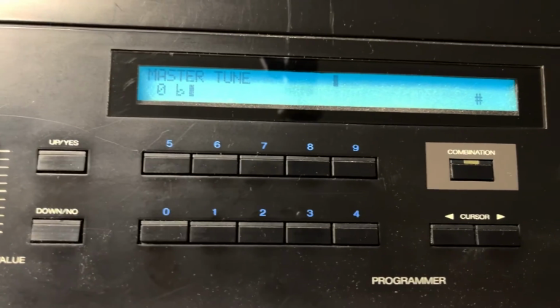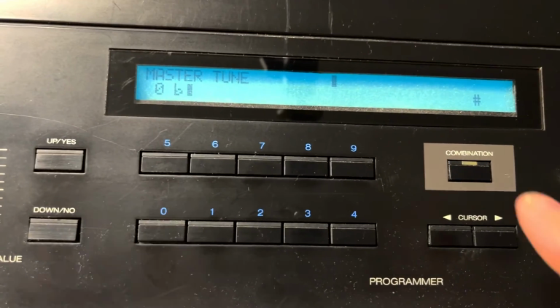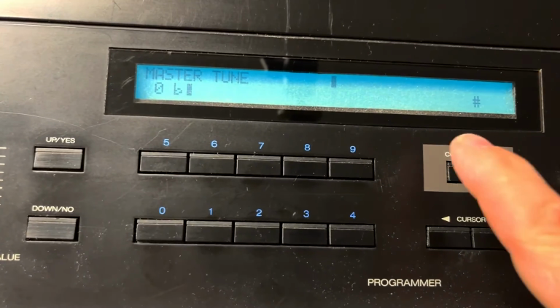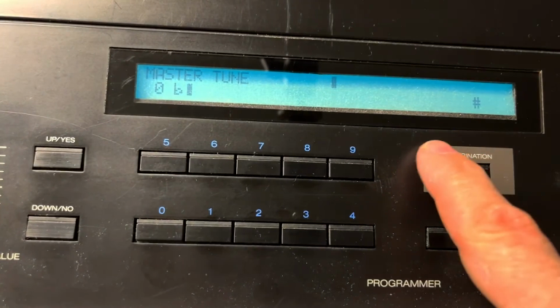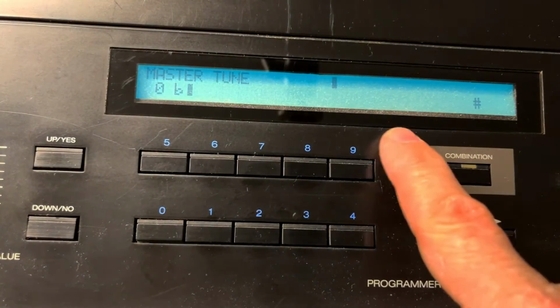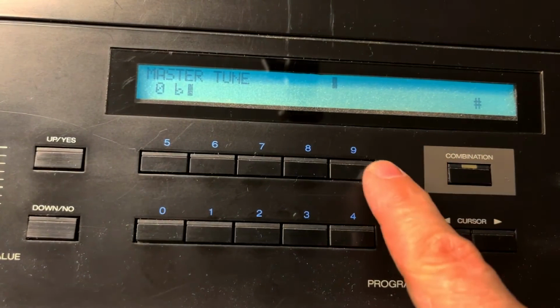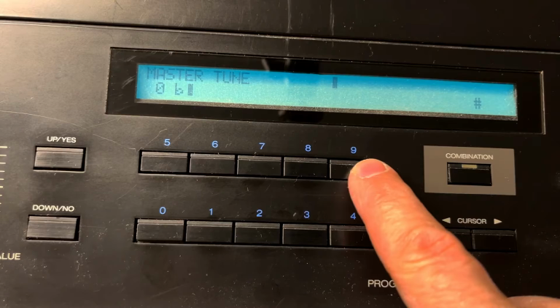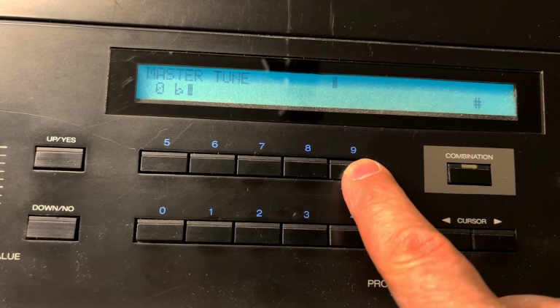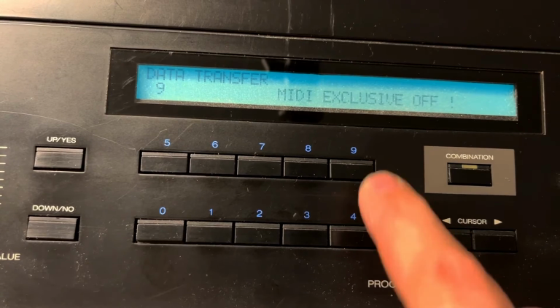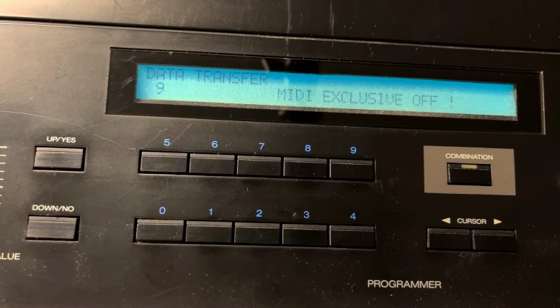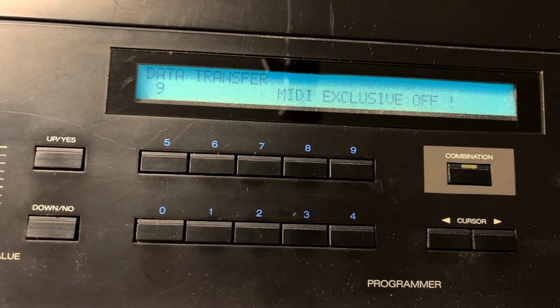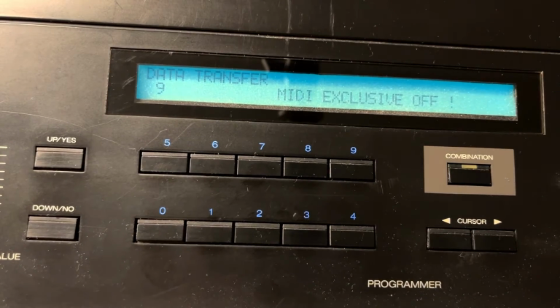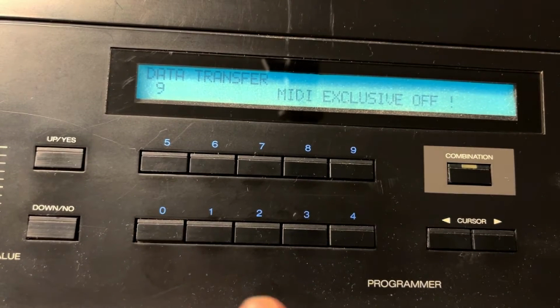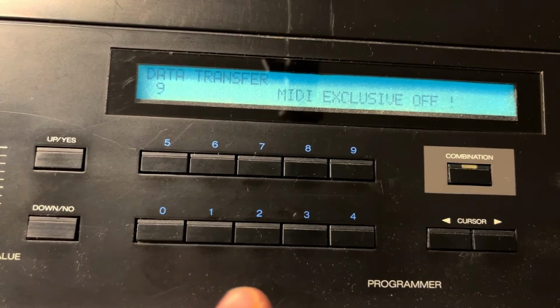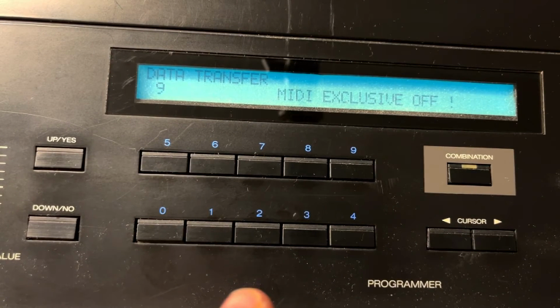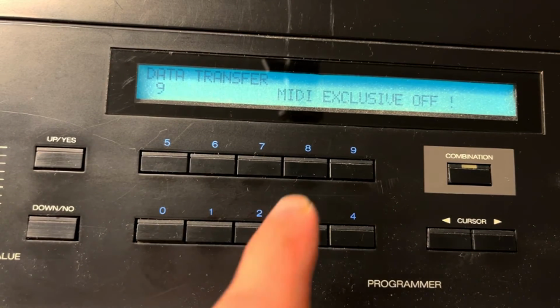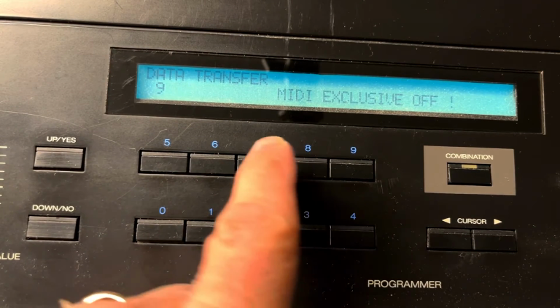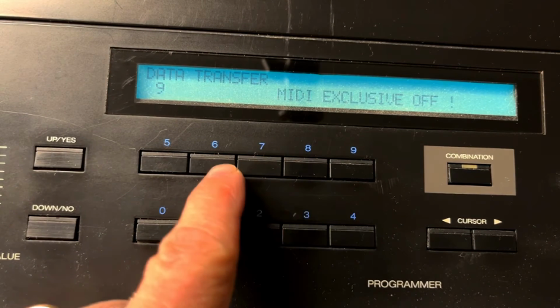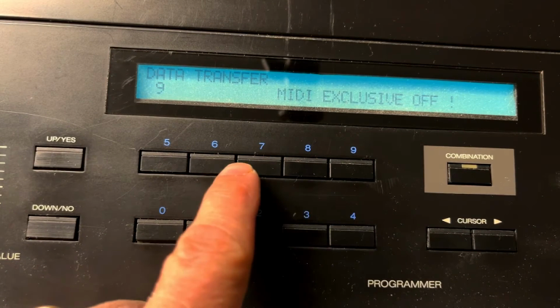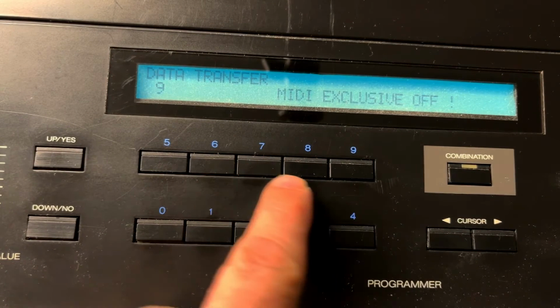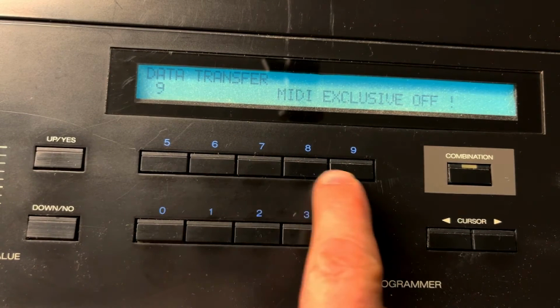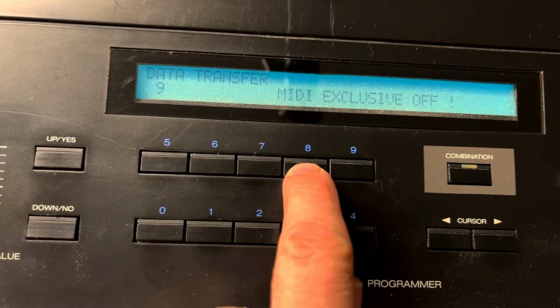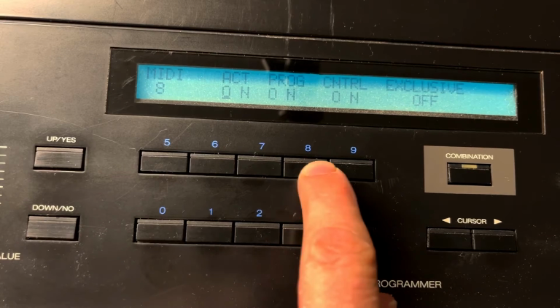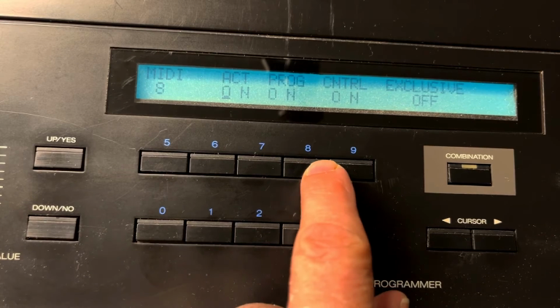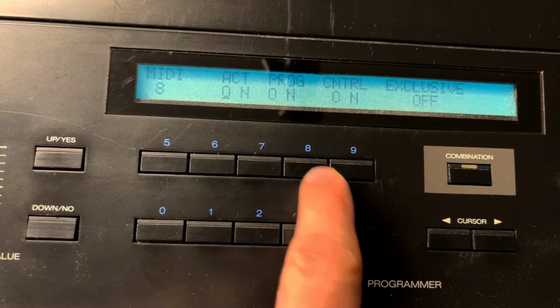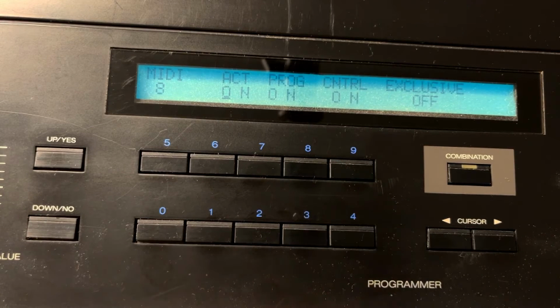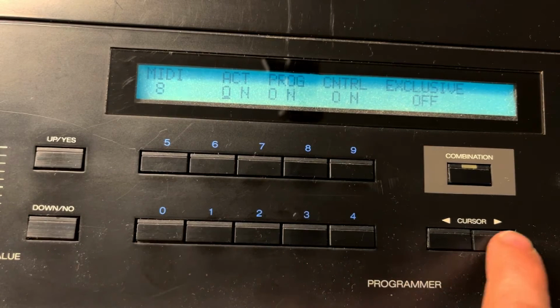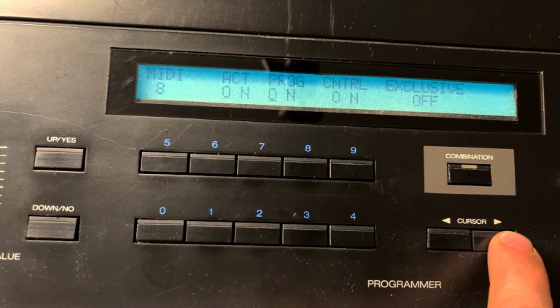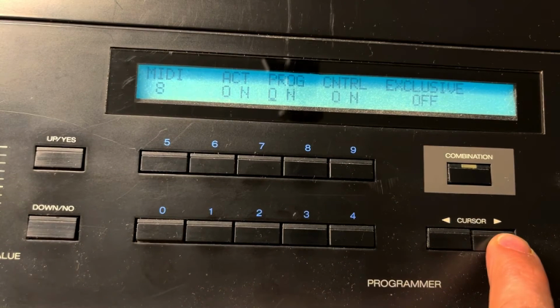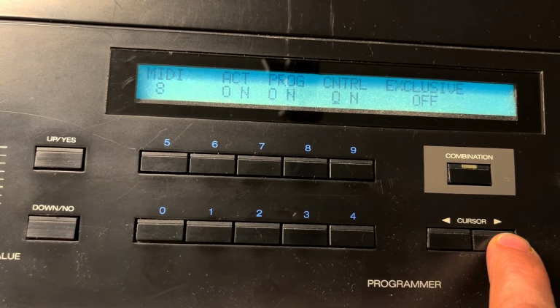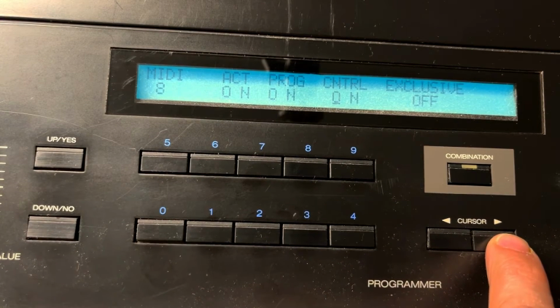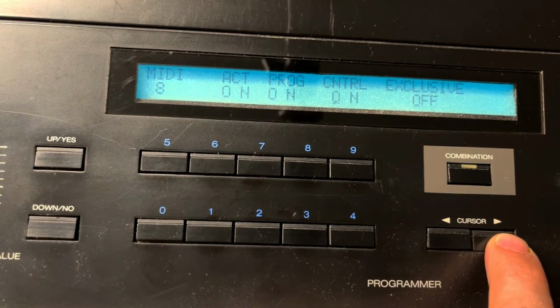You're going to have to go to section 9 to make the data transfer. But then it says exclusive is off, so you're going to have to press 8, and 8 is going to make you select exclusive on.